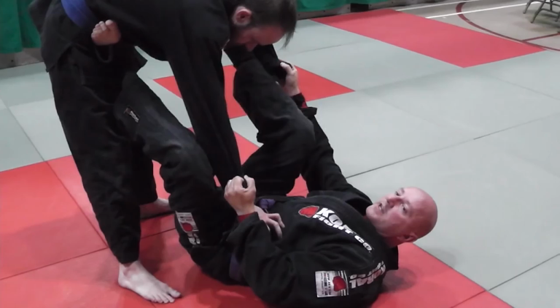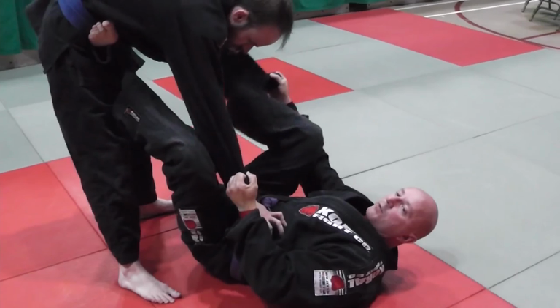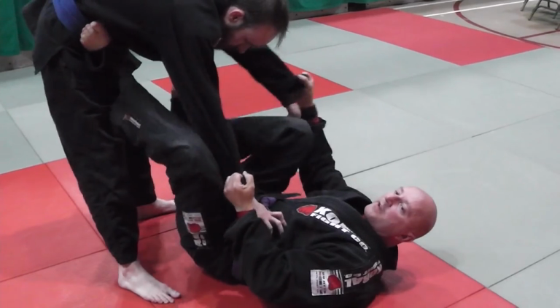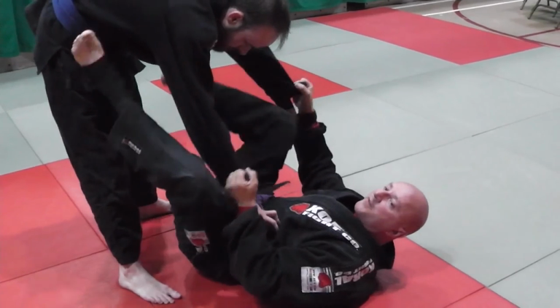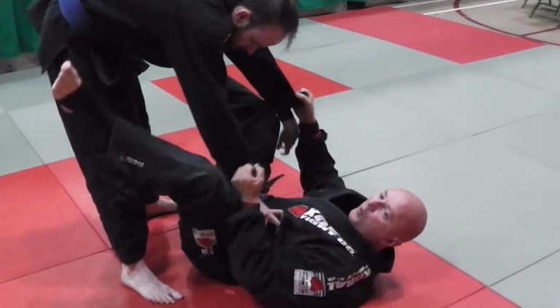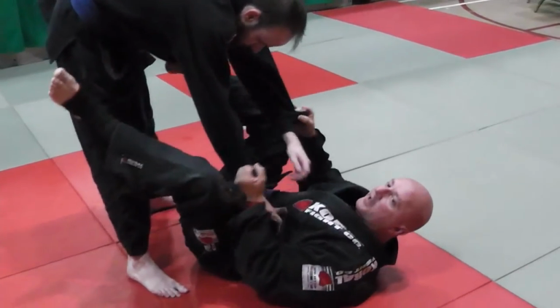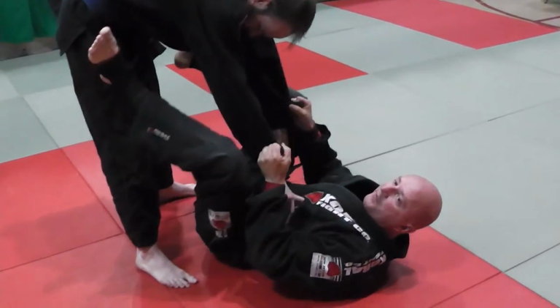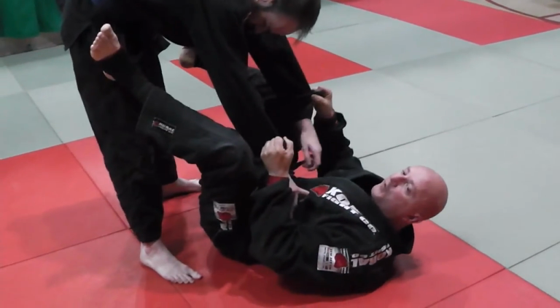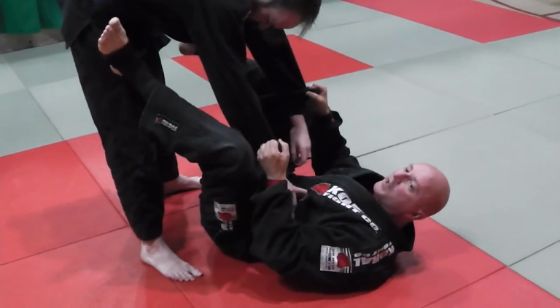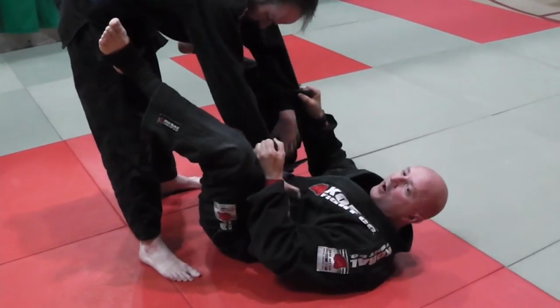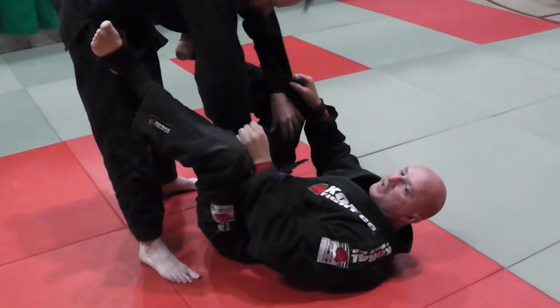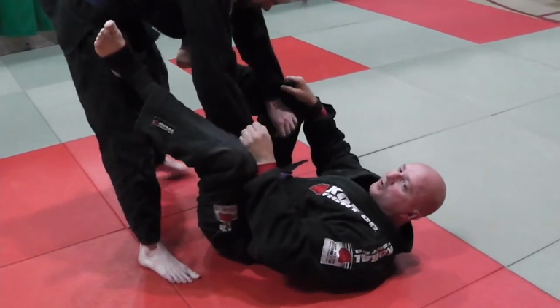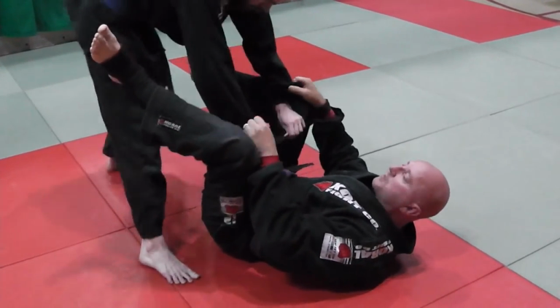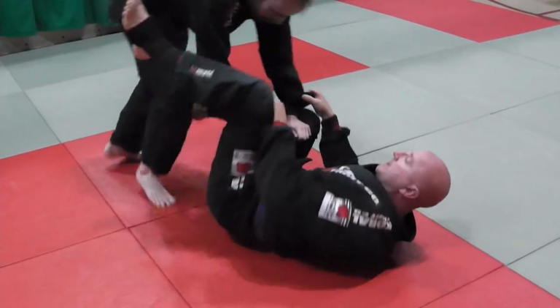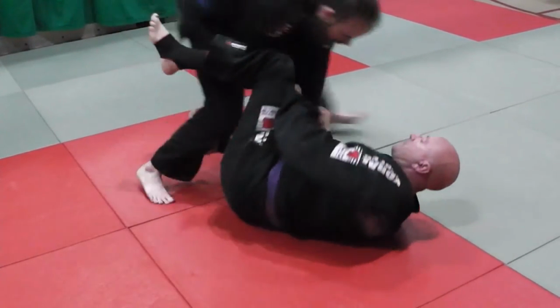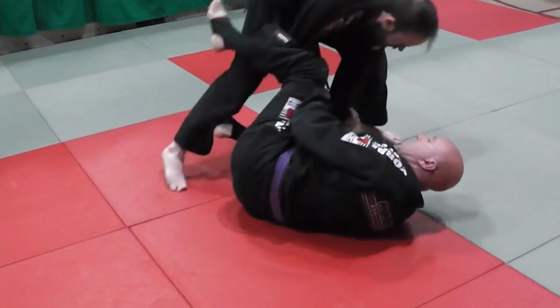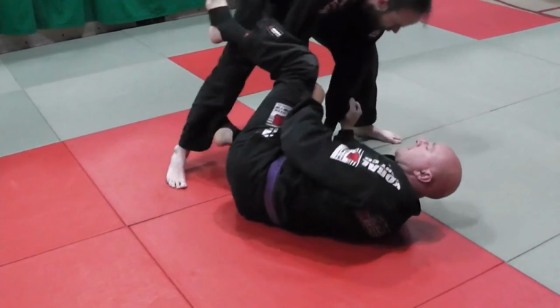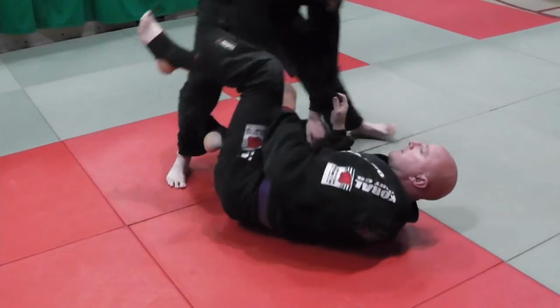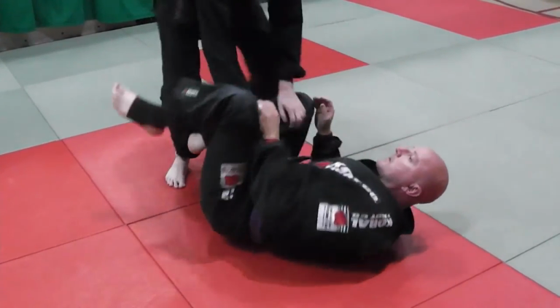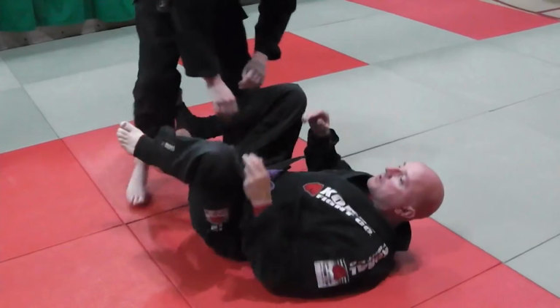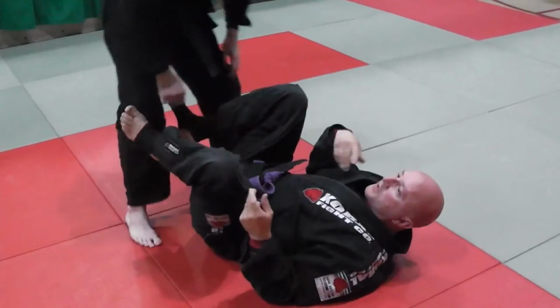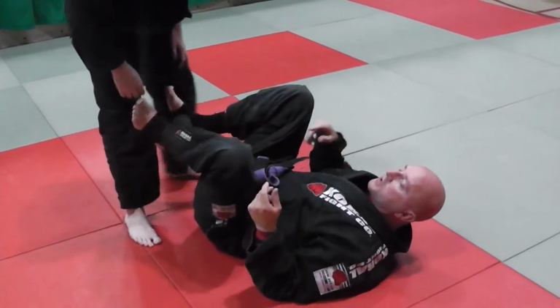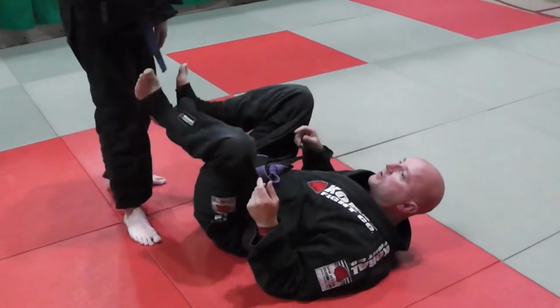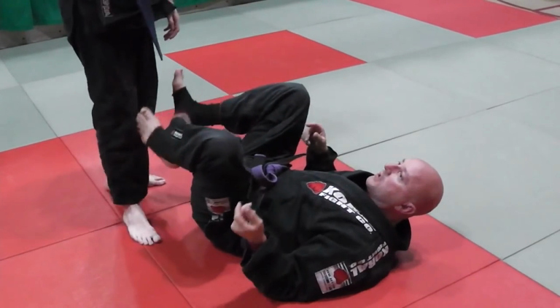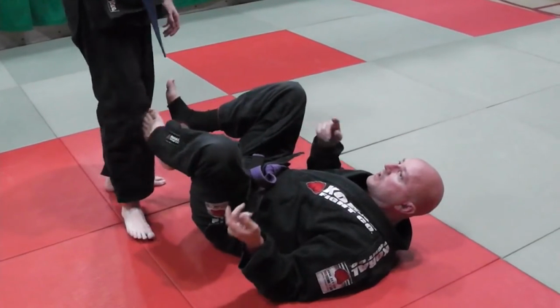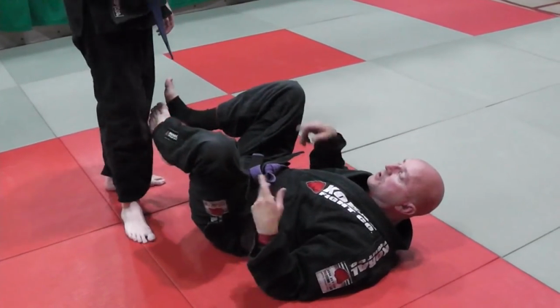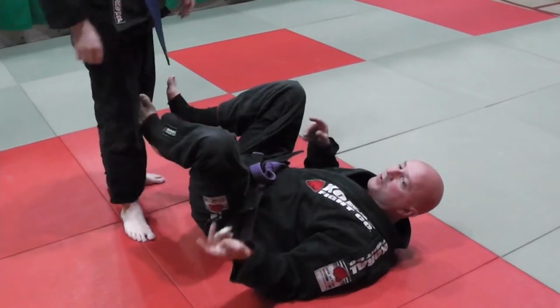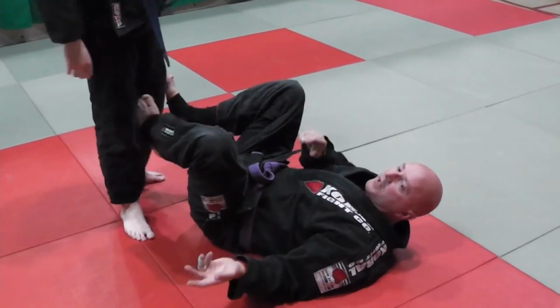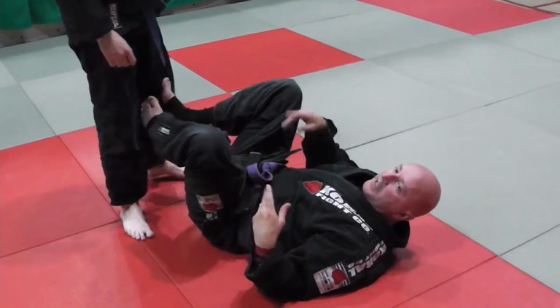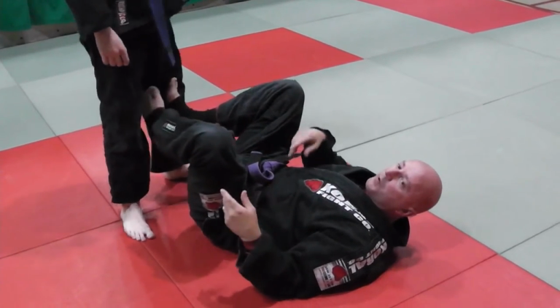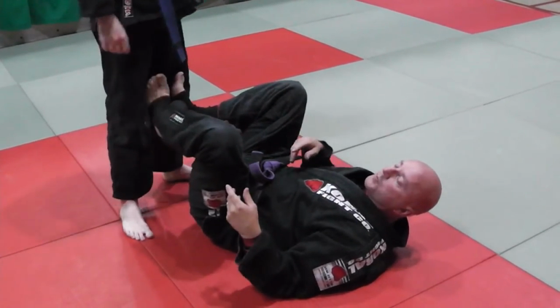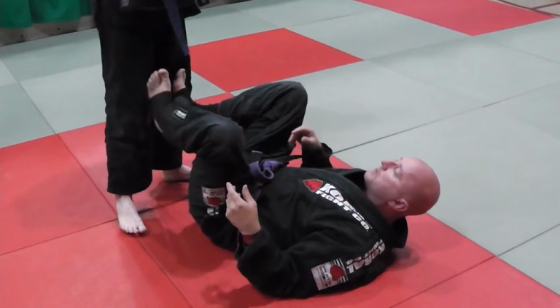I never want my feet floating, because if they're floating and Carr gets his grips, he's passing. So this is just a drill — it's a good drill that links both sweeps.